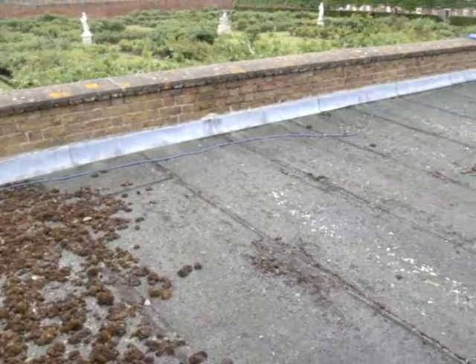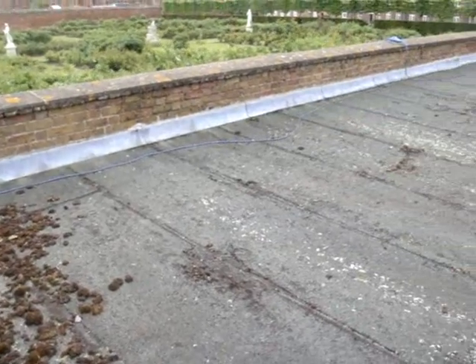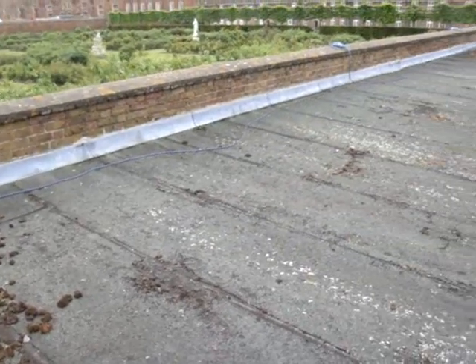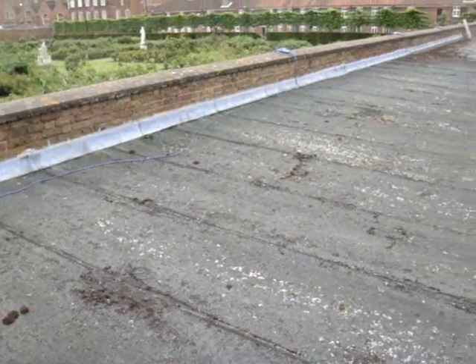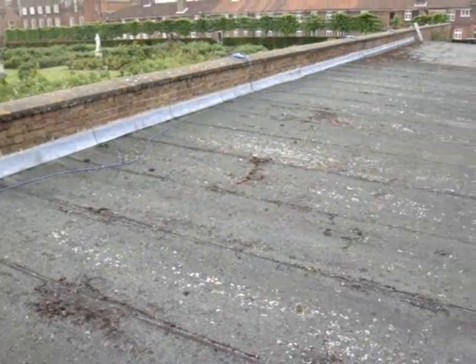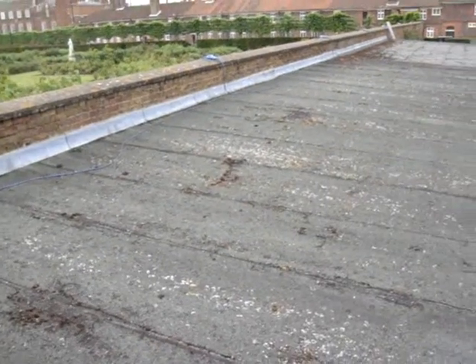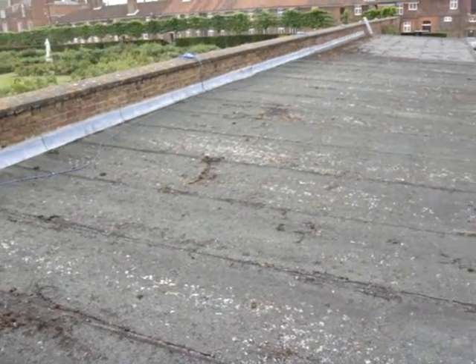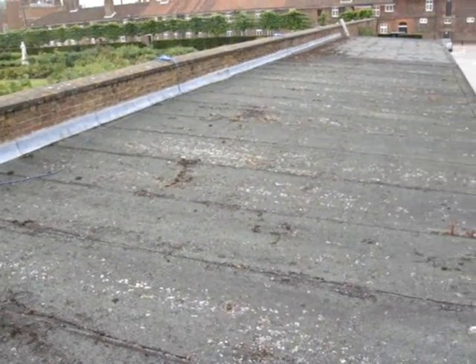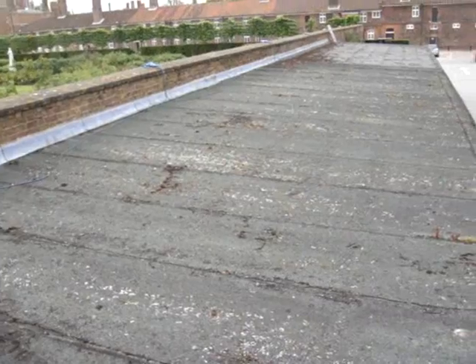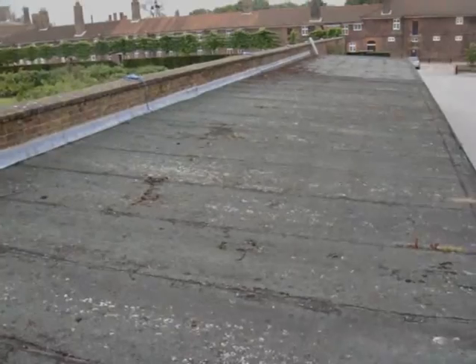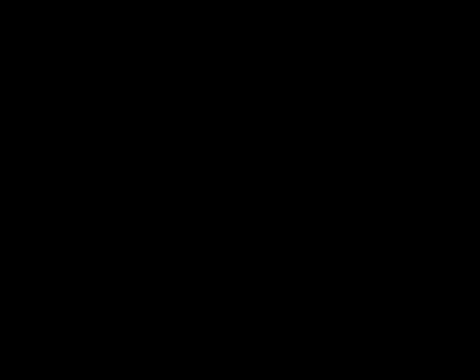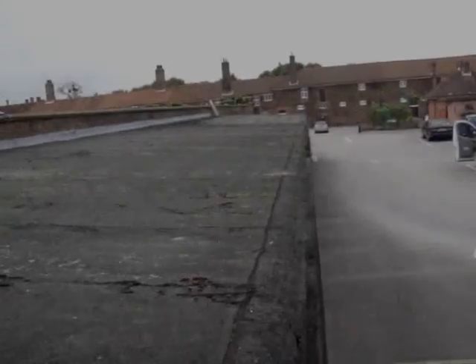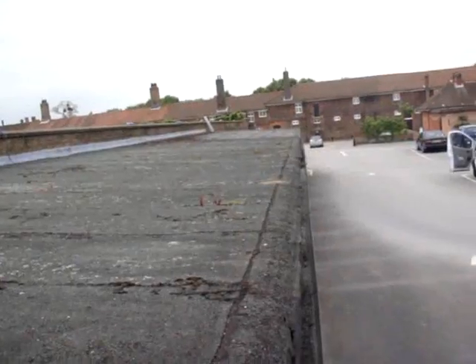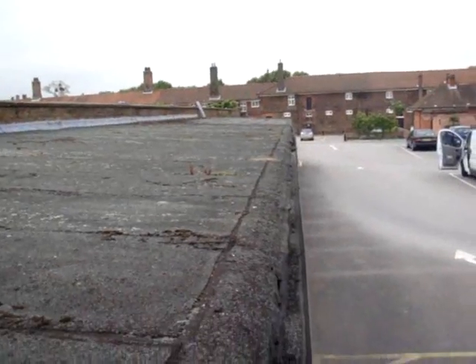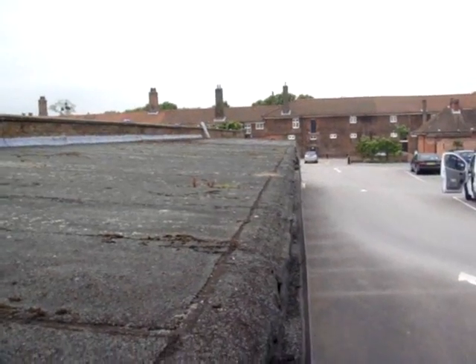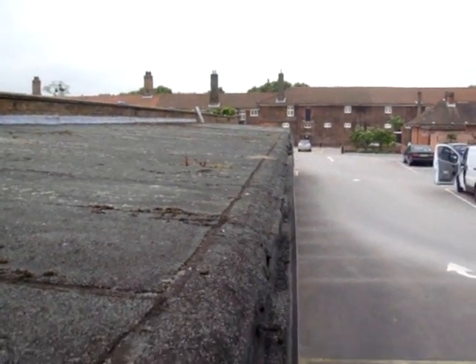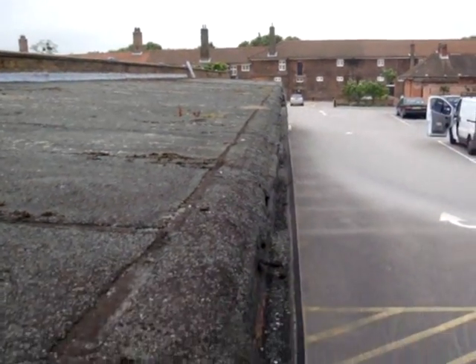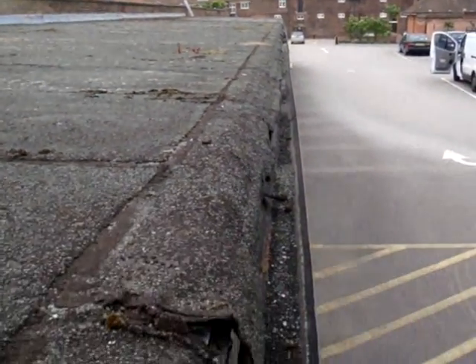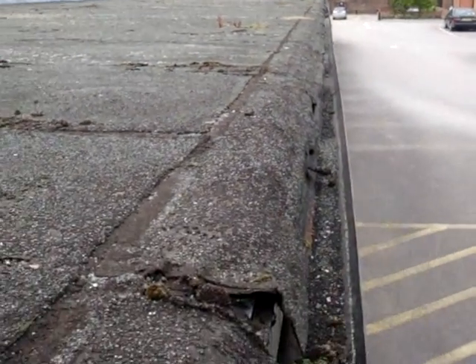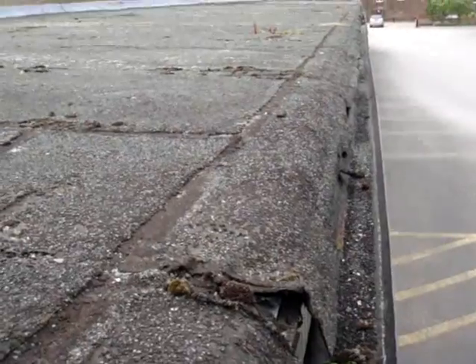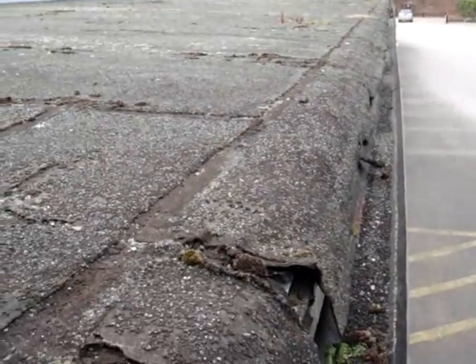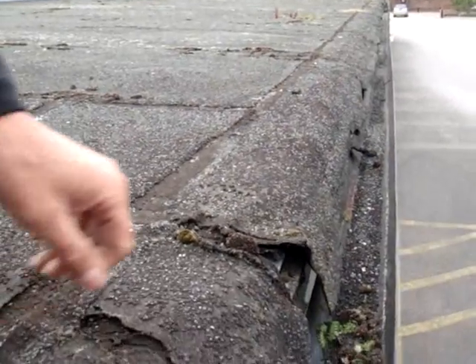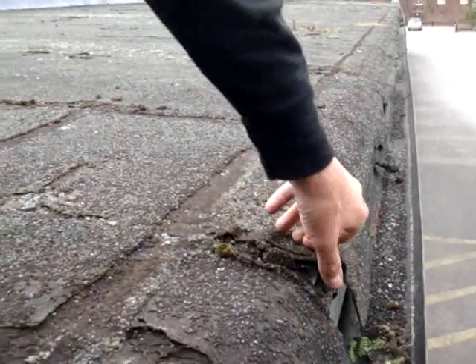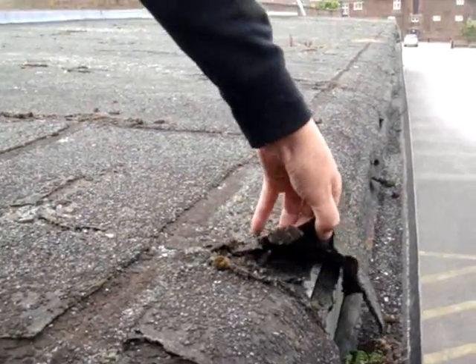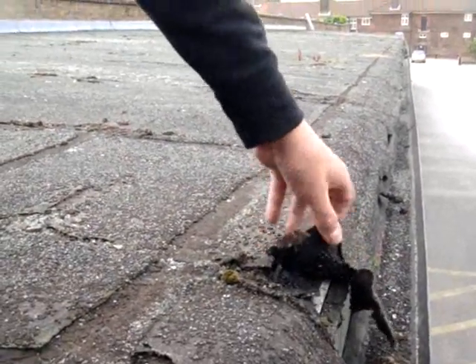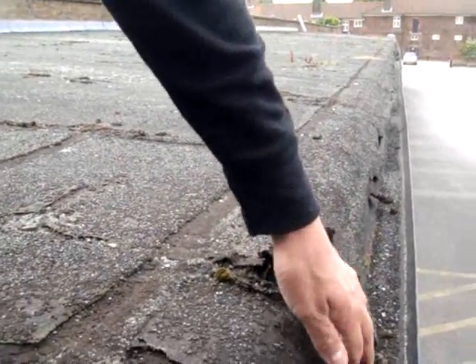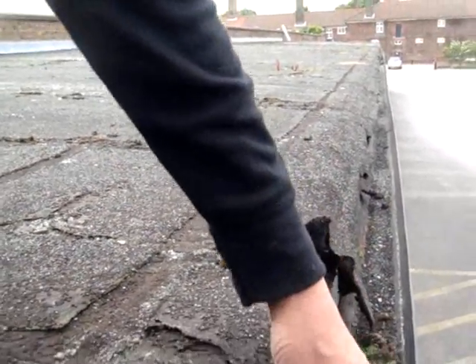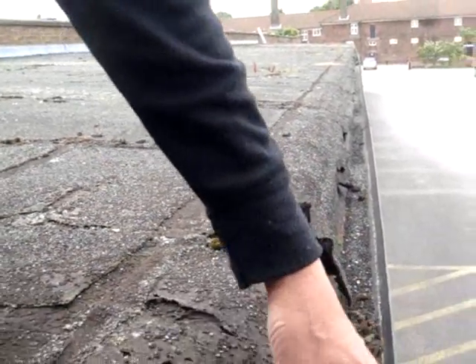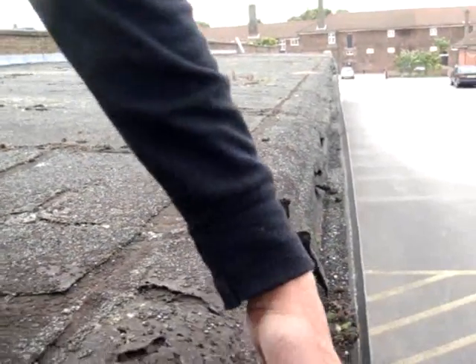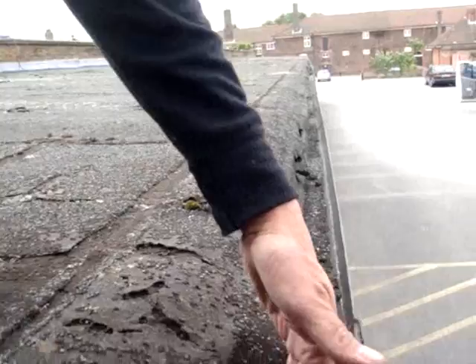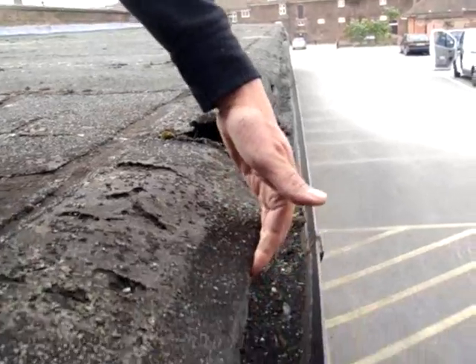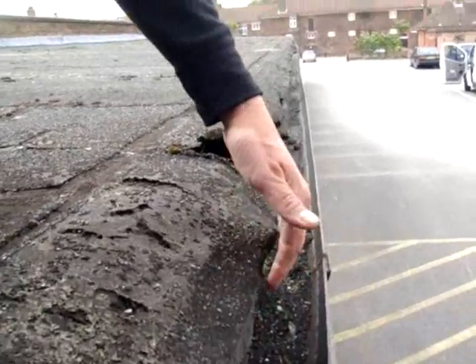It is a large complex of garages and as you can see there is a mineral felt on the top. The condition of it is not very good and as you can see just here it's starting to pick up and it's leaking in several places.